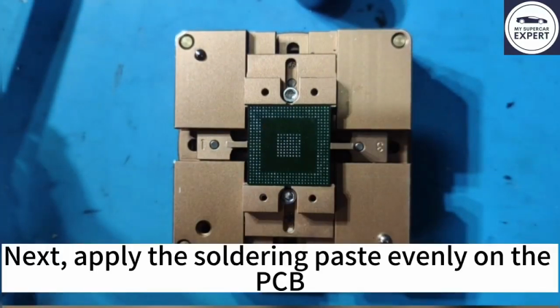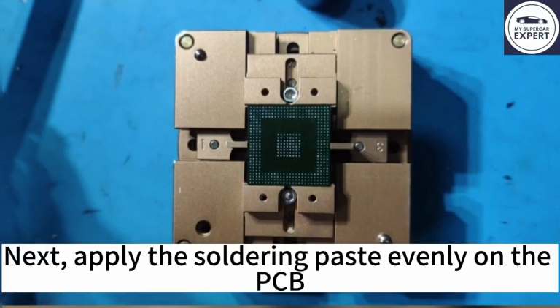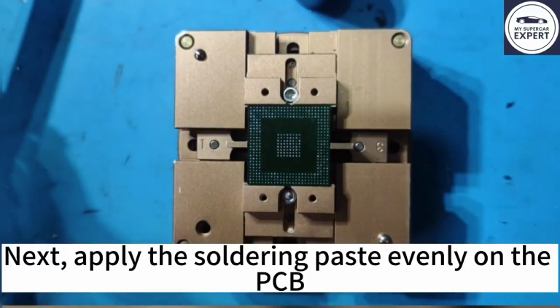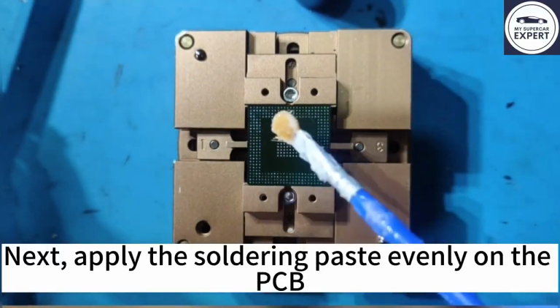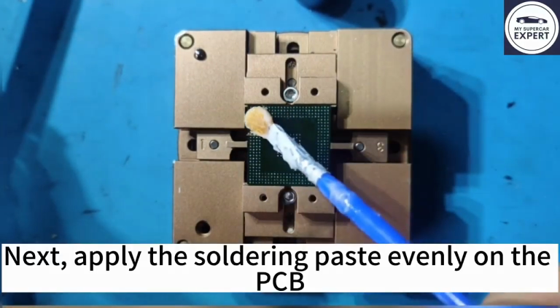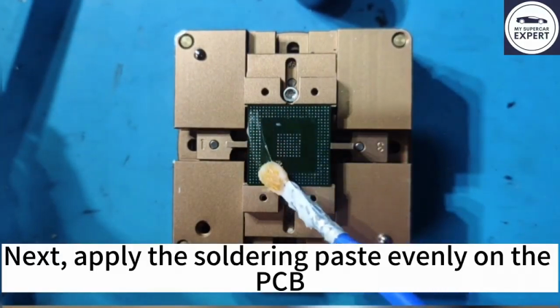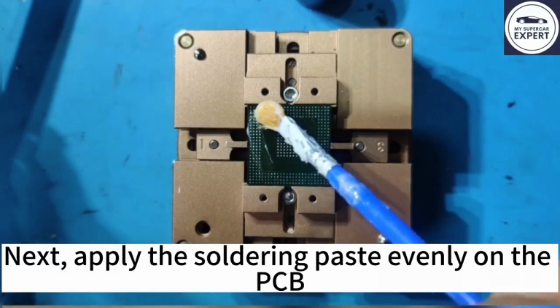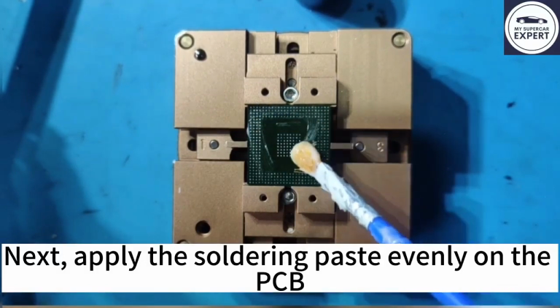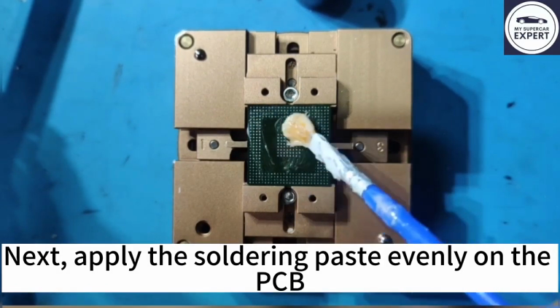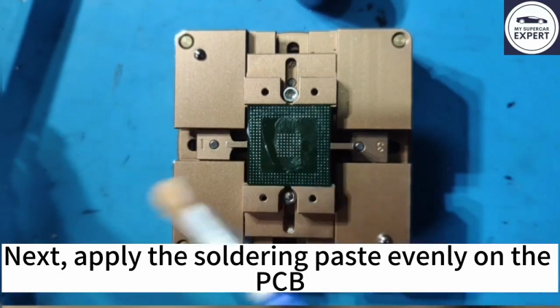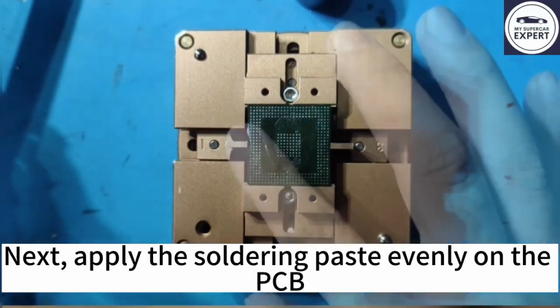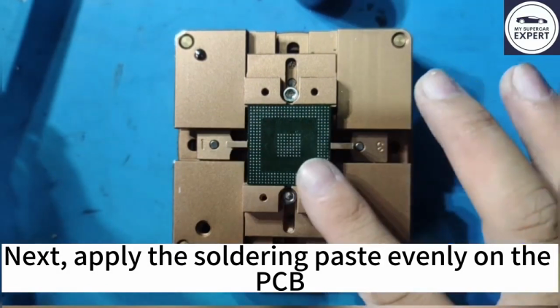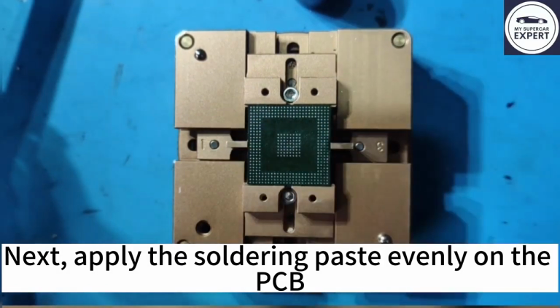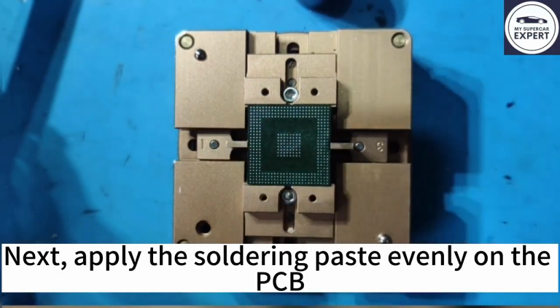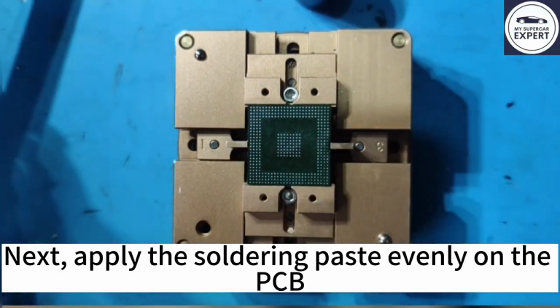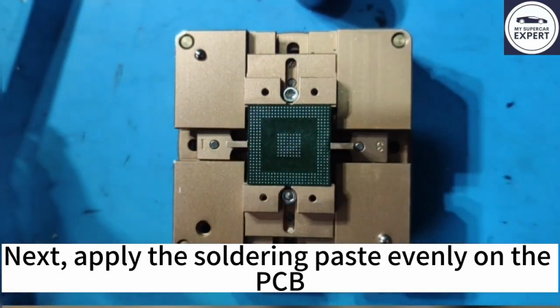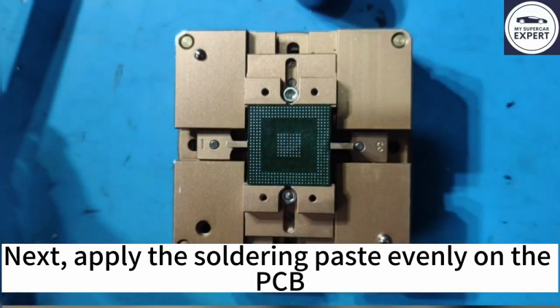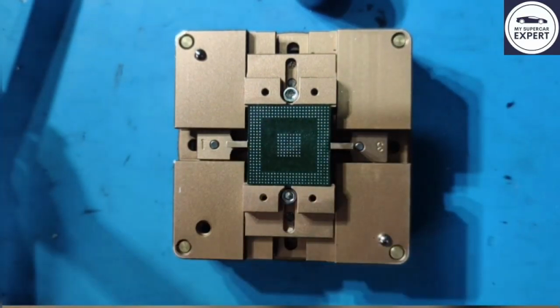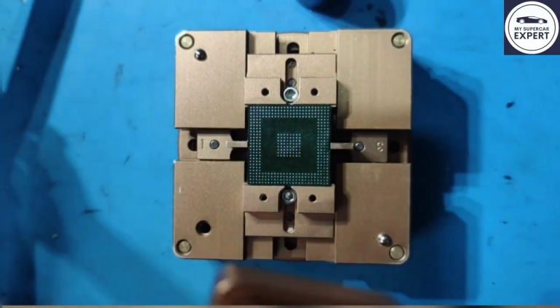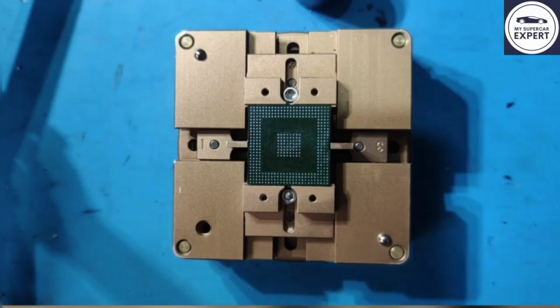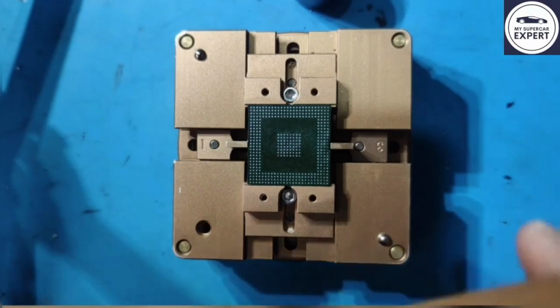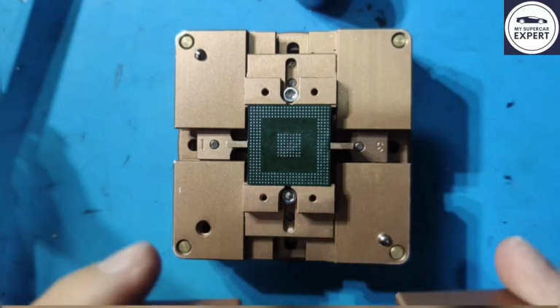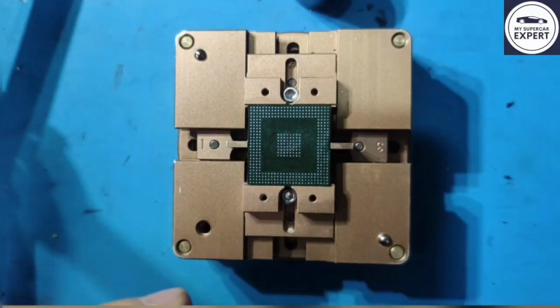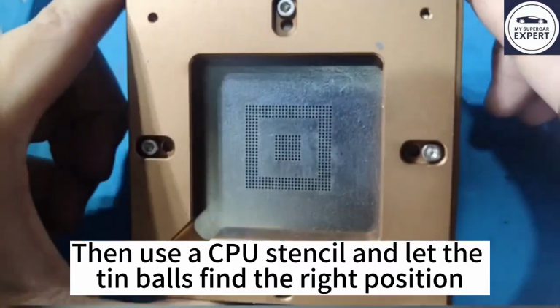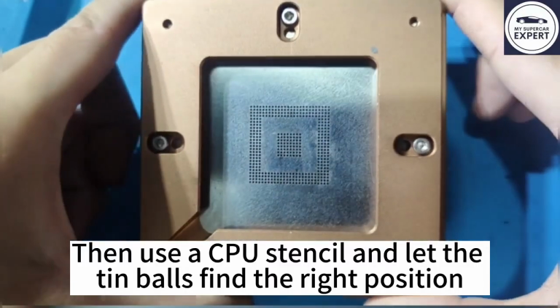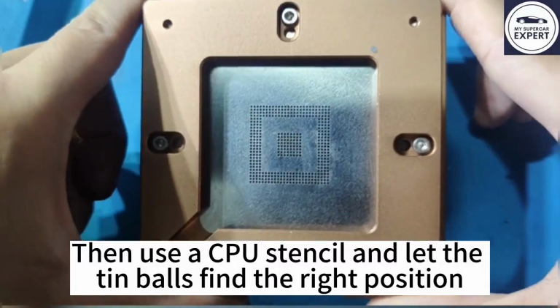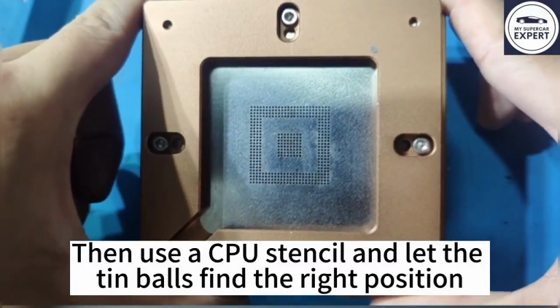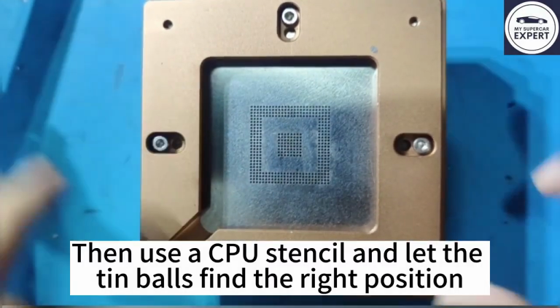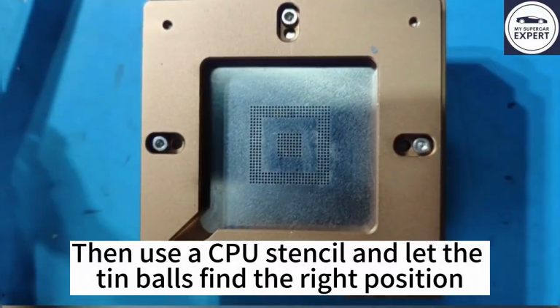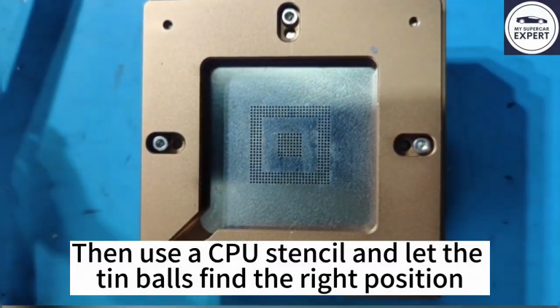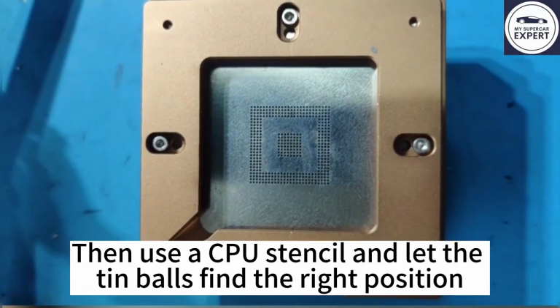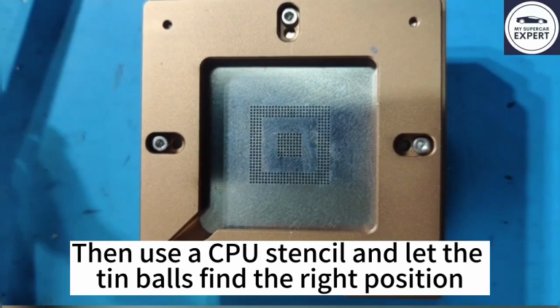Next, apply the soldering paste in an even way on the PCB. Now use a CPU stencil and let the tin balls find the right position.